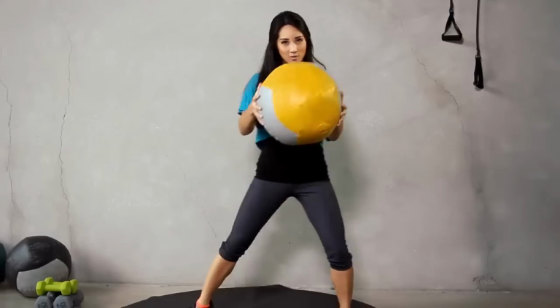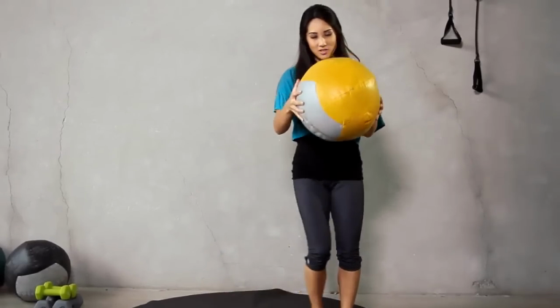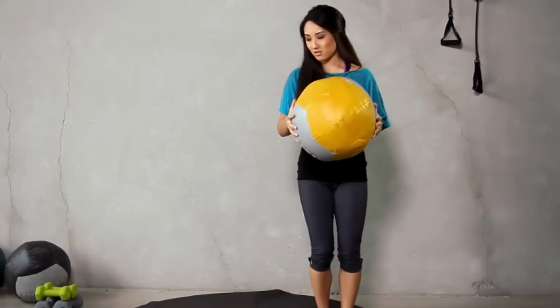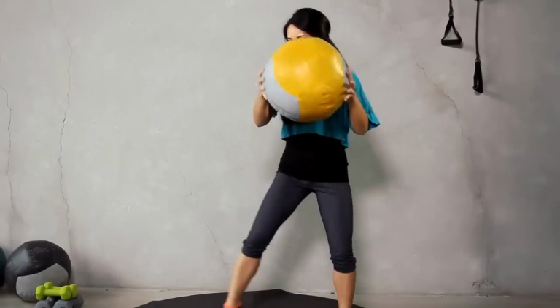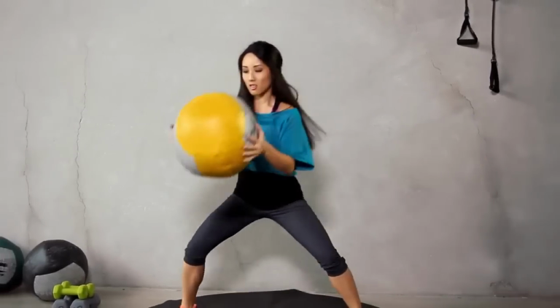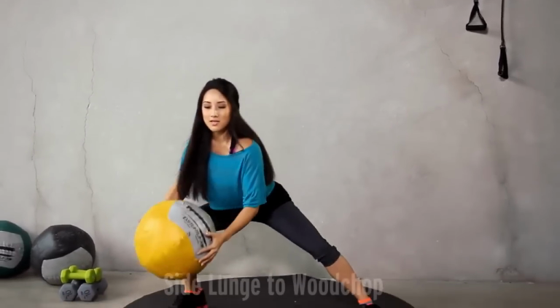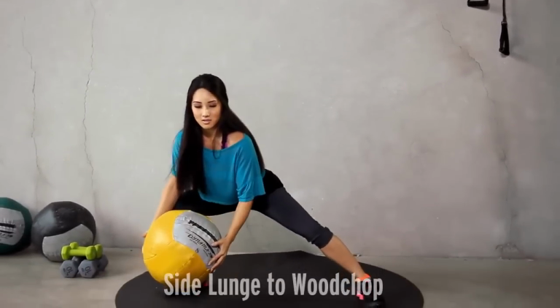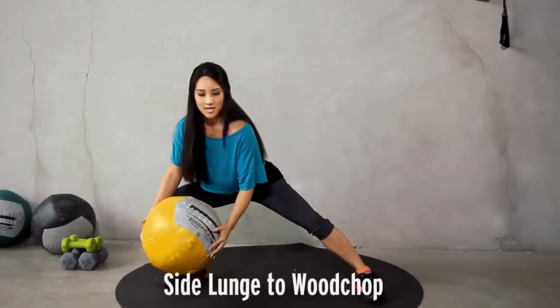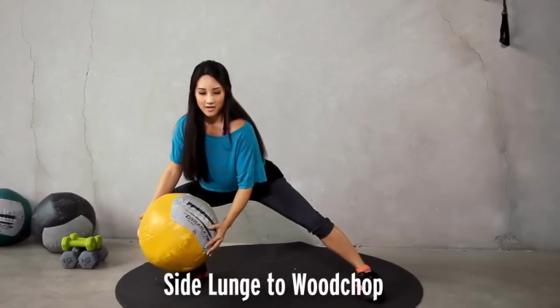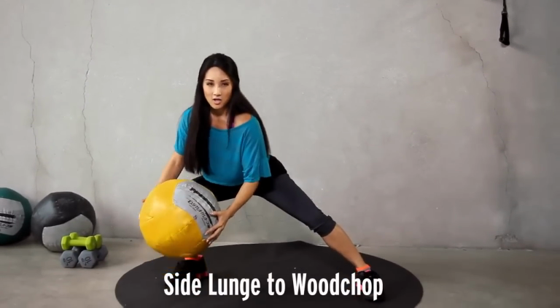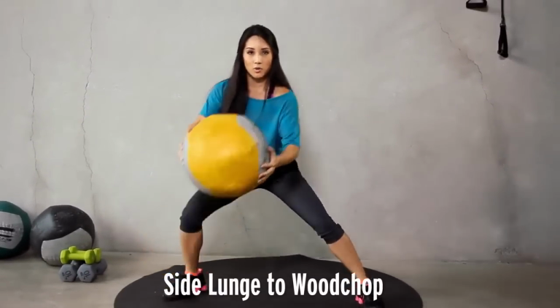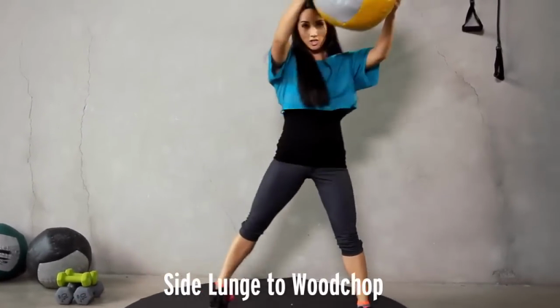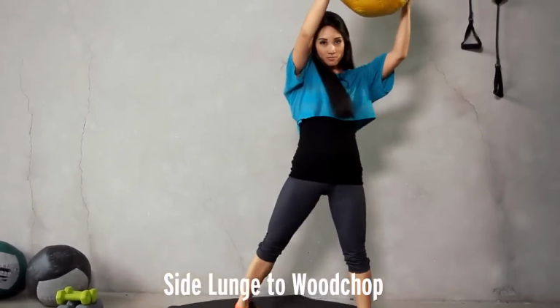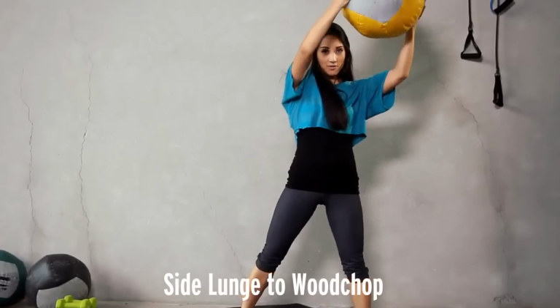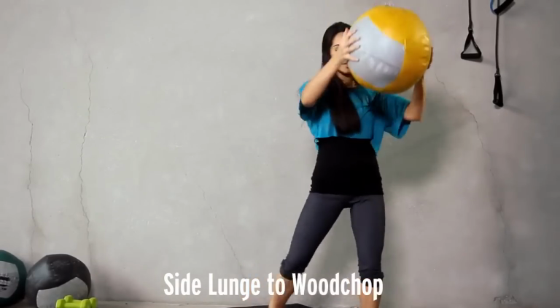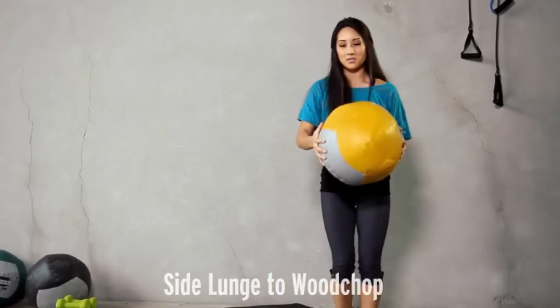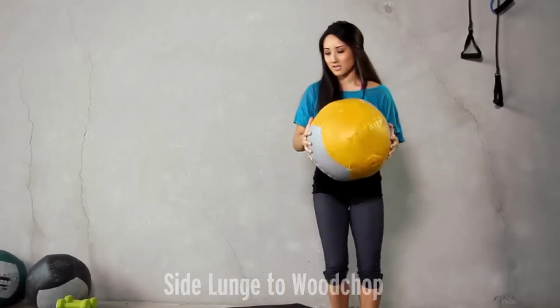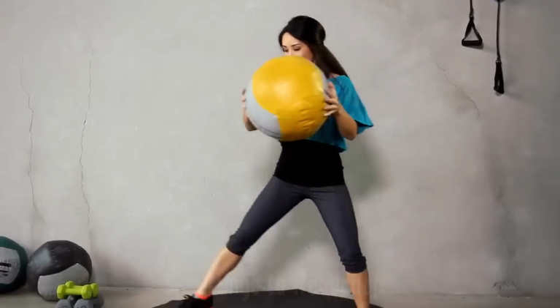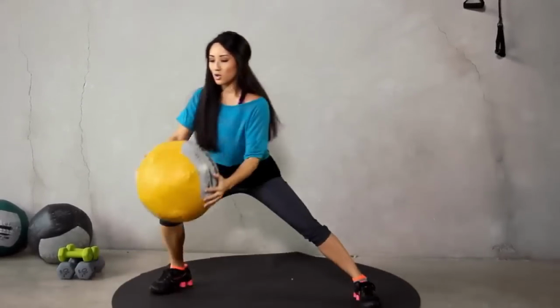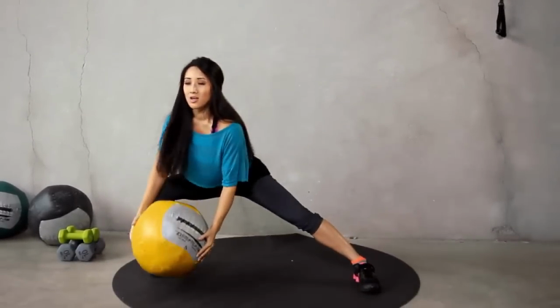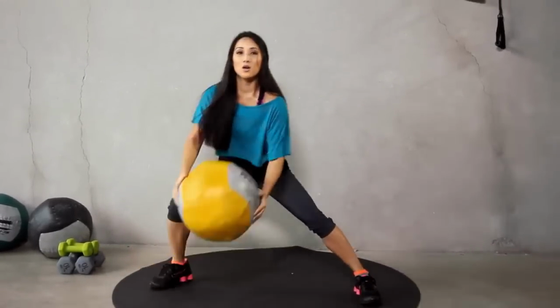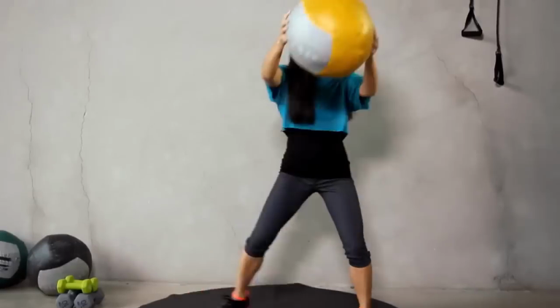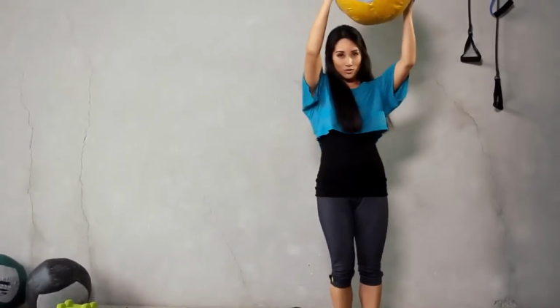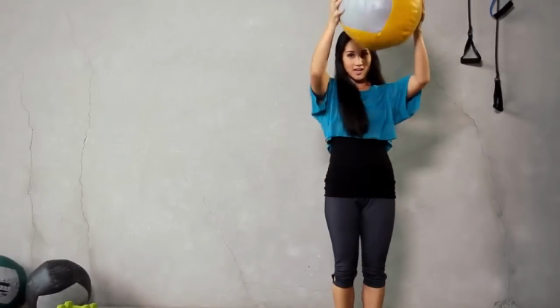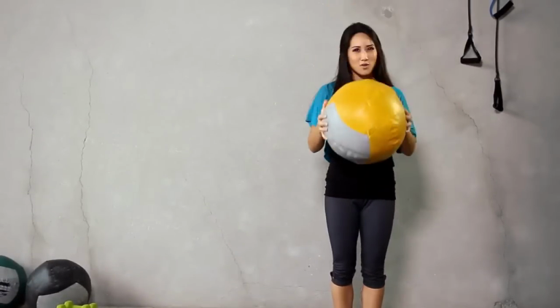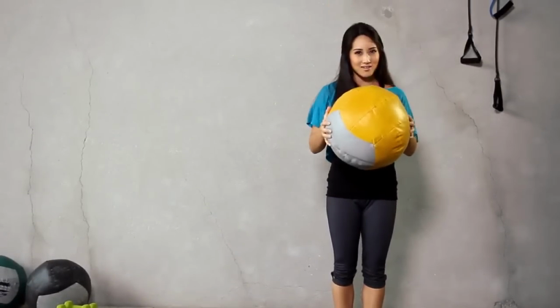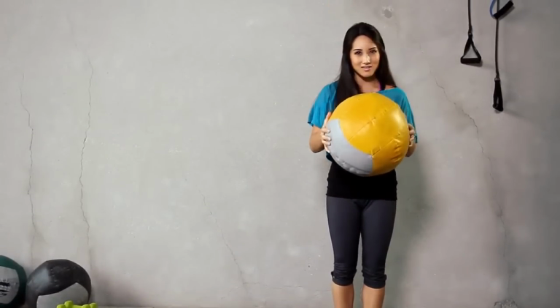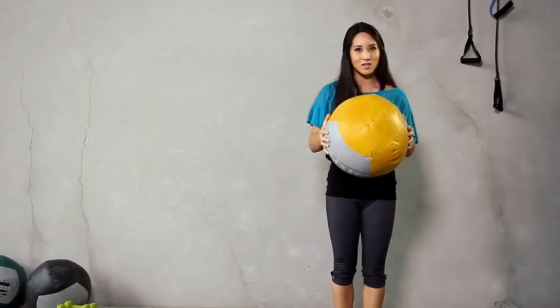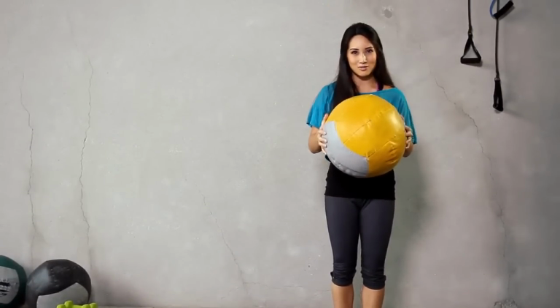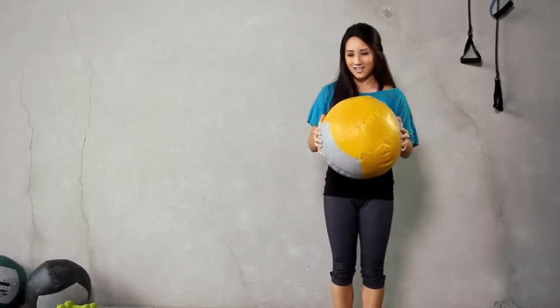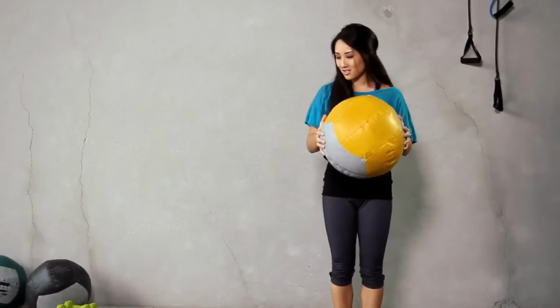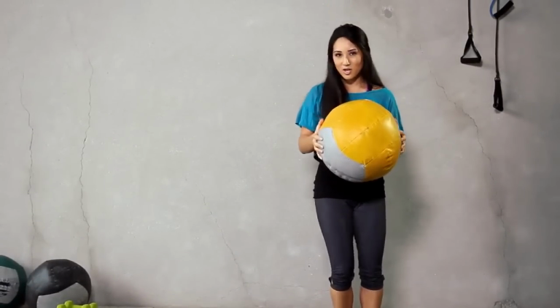We're going to do a lunge to the side with a wood chop. It's going to look like this. Let's go for 10 on each side. You guys ready? Here we go.